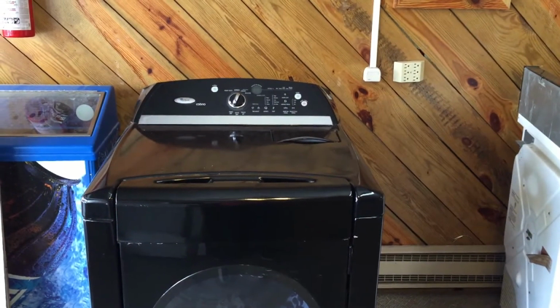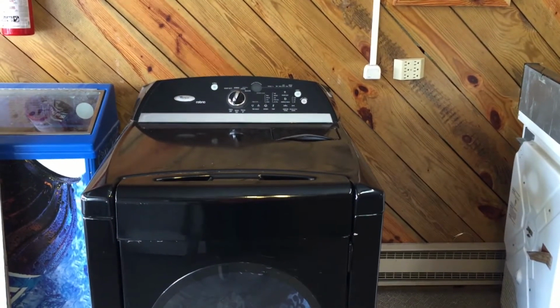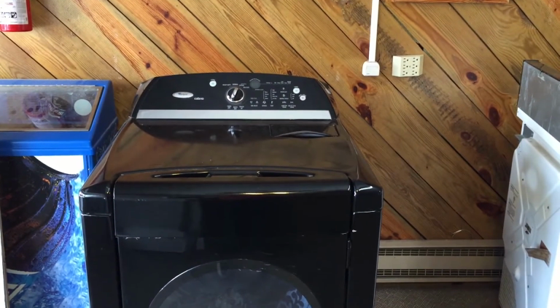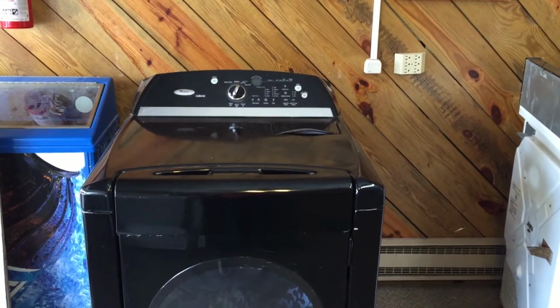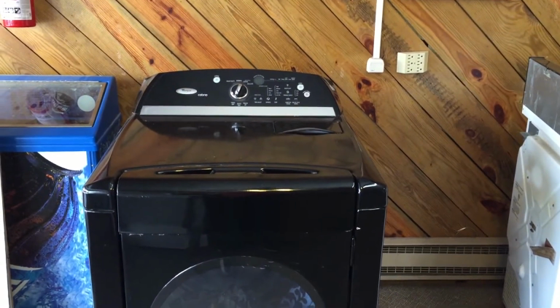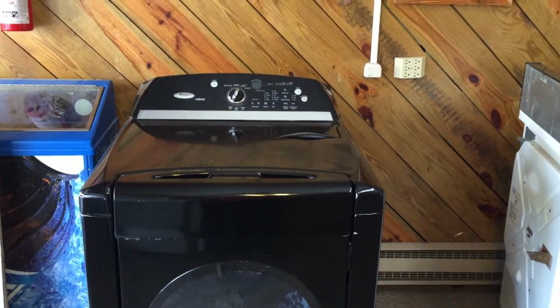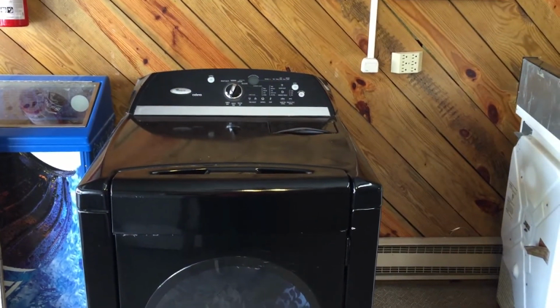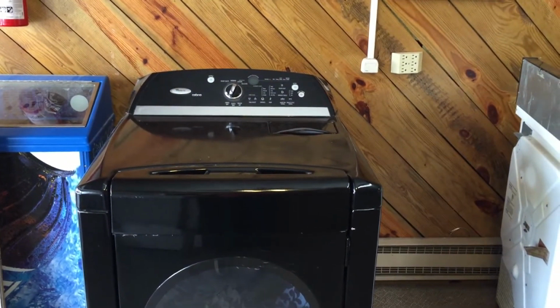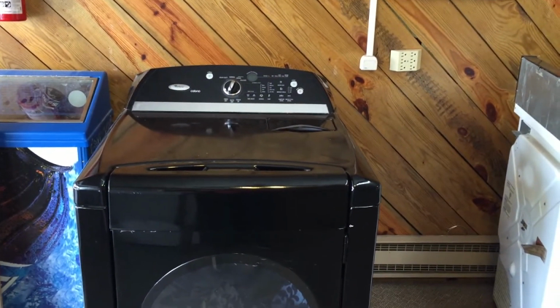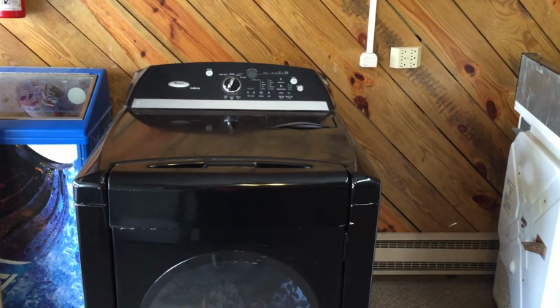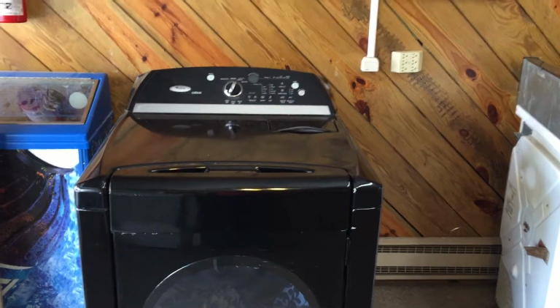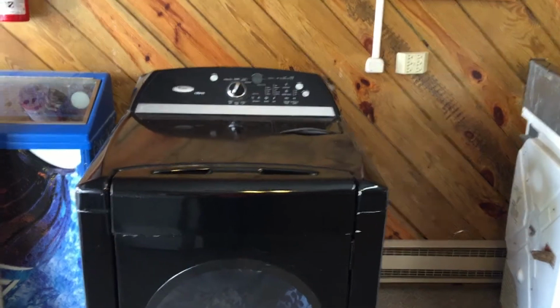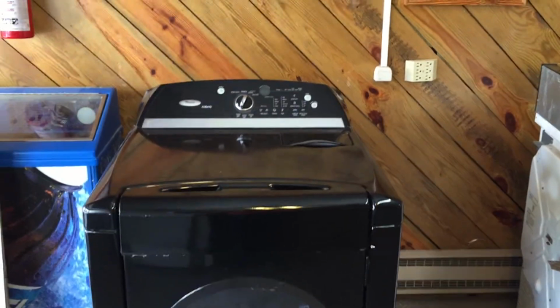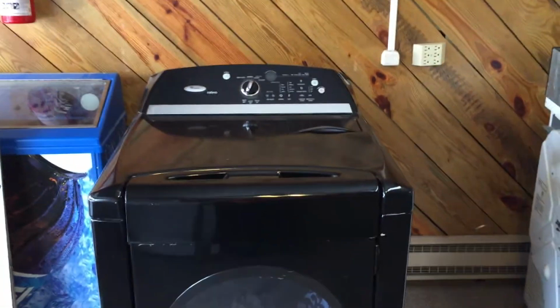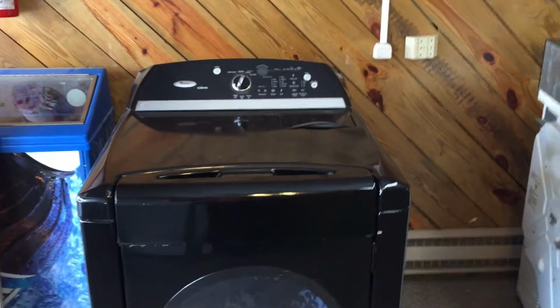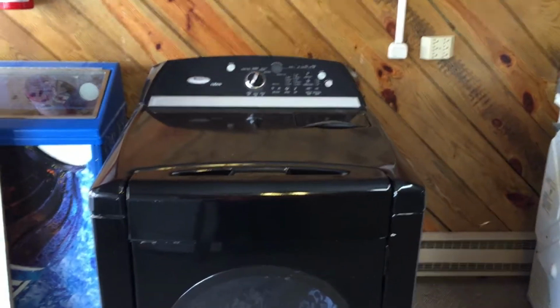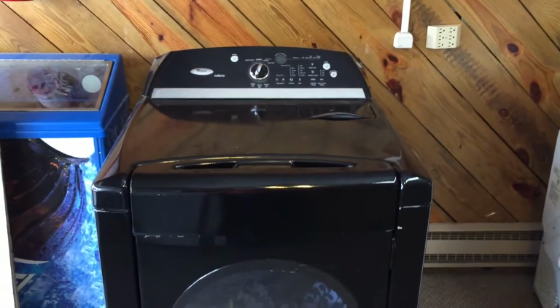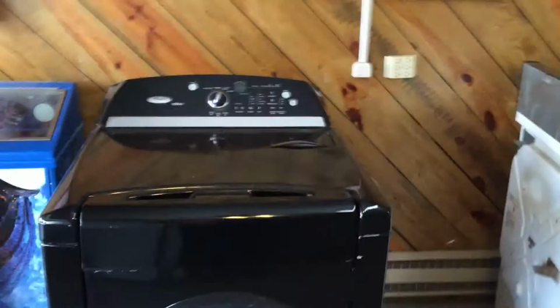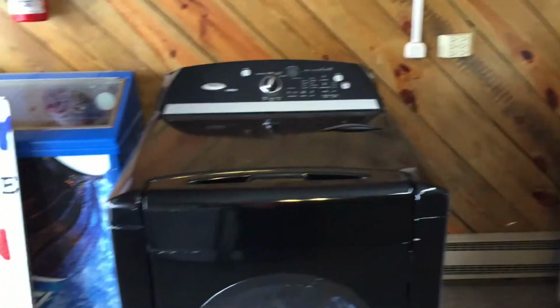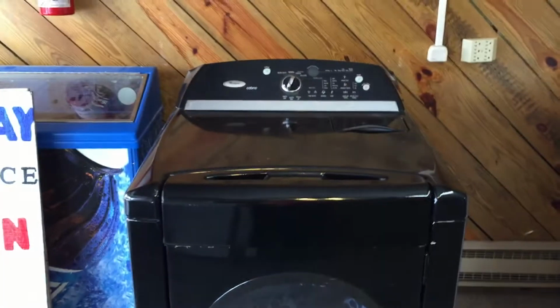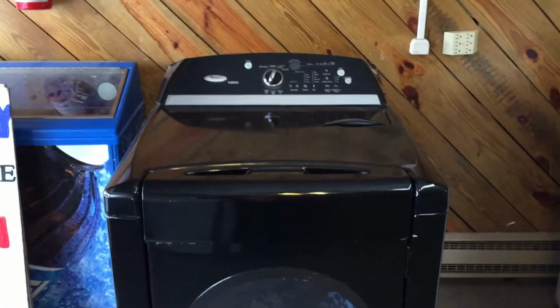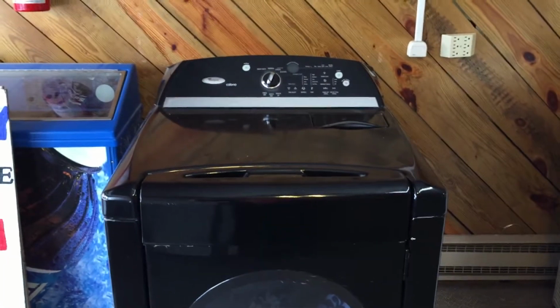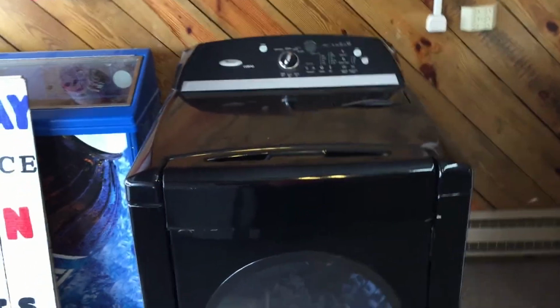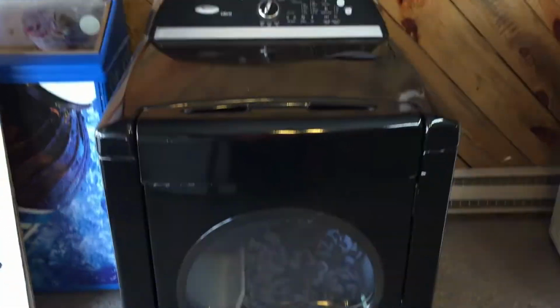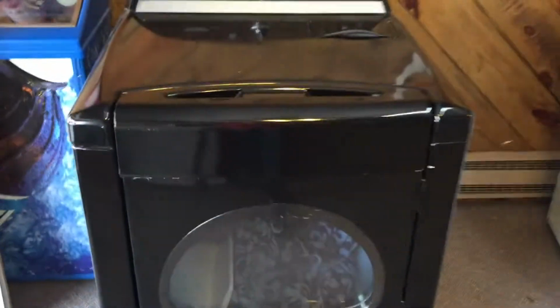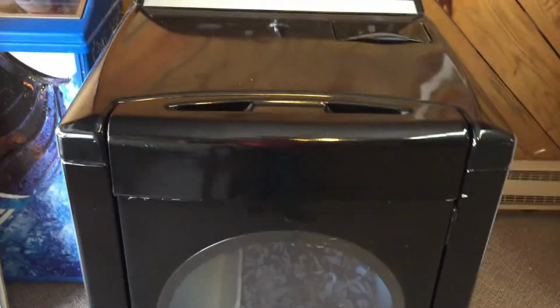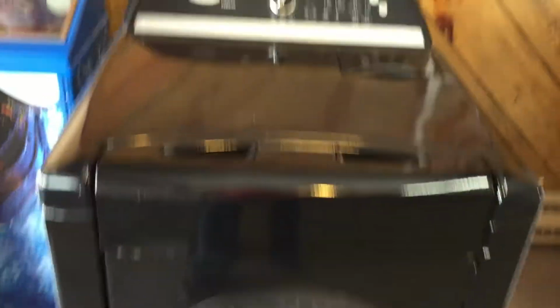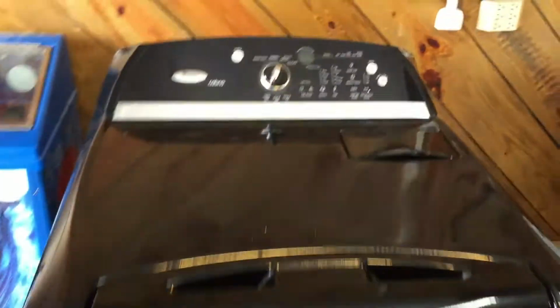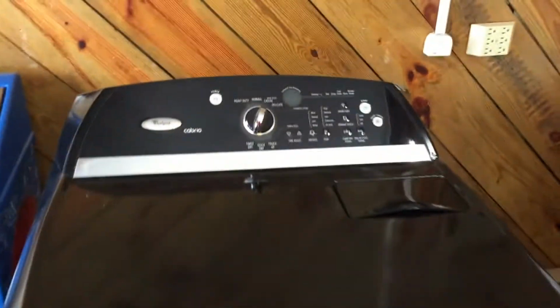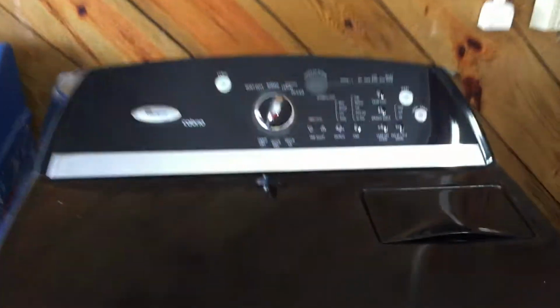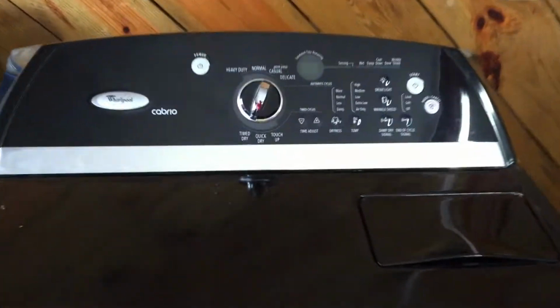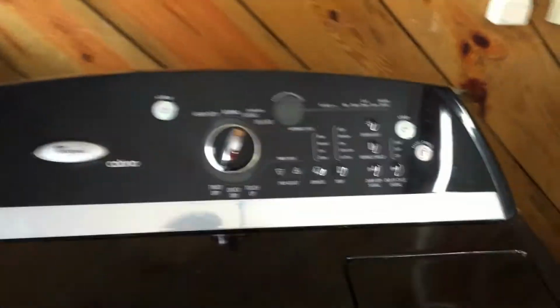What's up guys. What I got for you today is a Whirlpool Cabrio dryer. I just want to do a quick video — I didn't actually film the repair itself, but it's a straightforward repair. What I wanted to show you was the type of dryer it was.